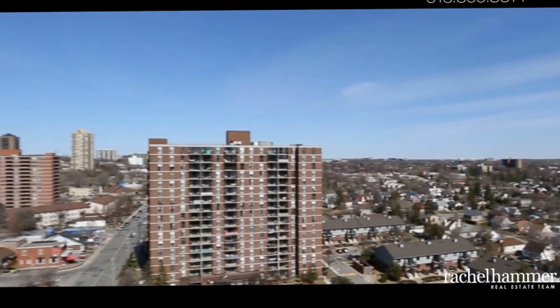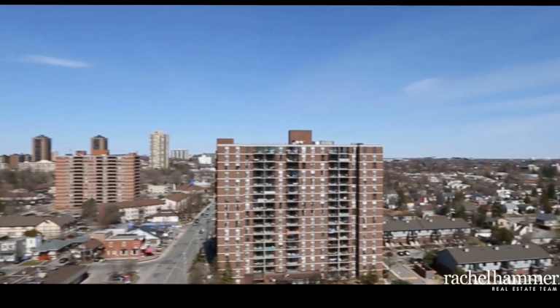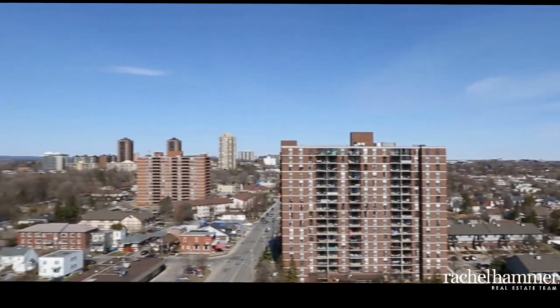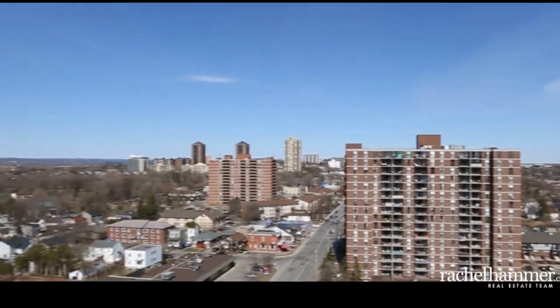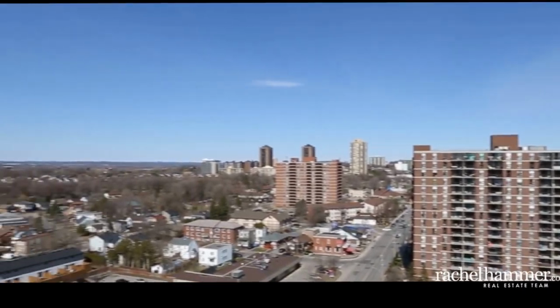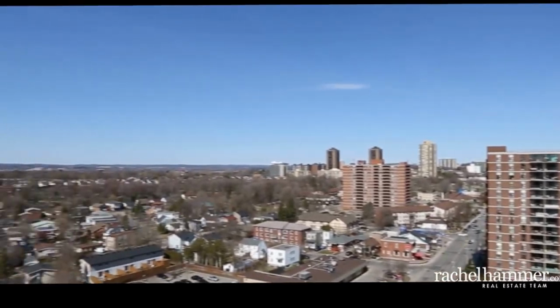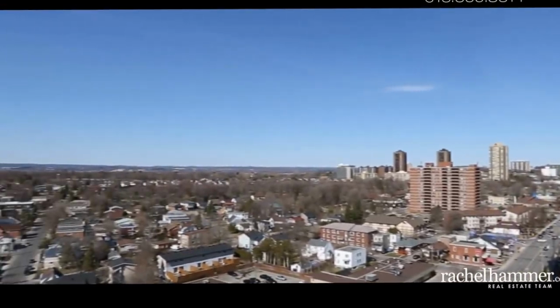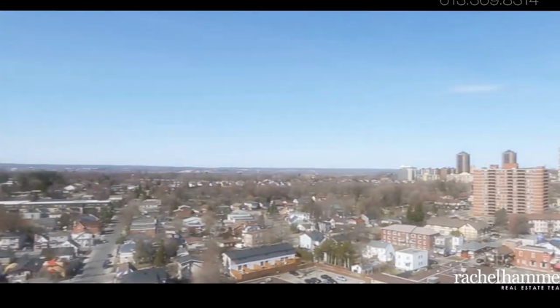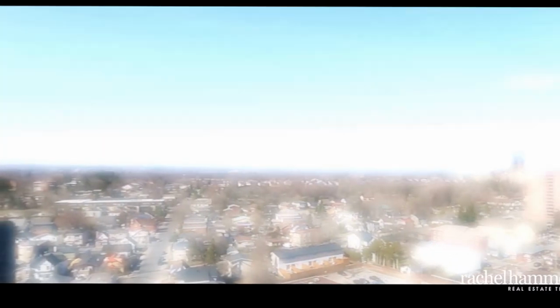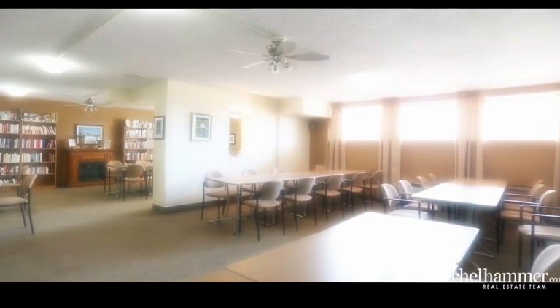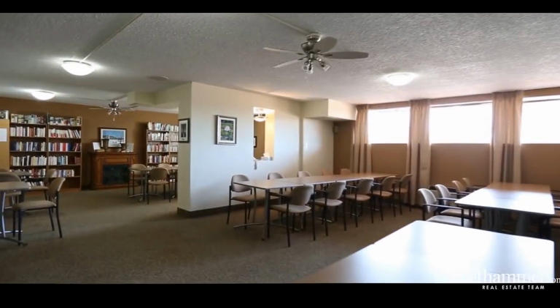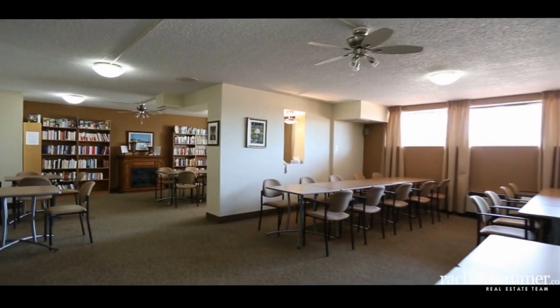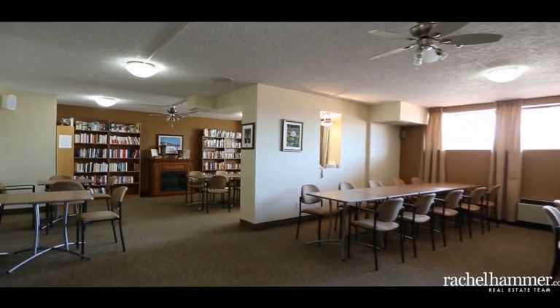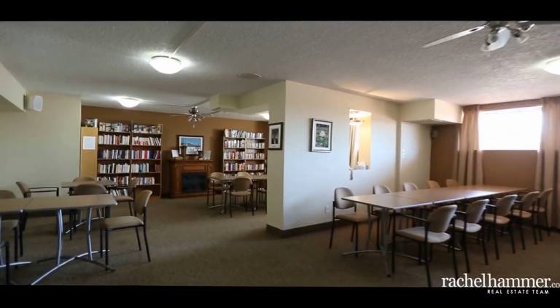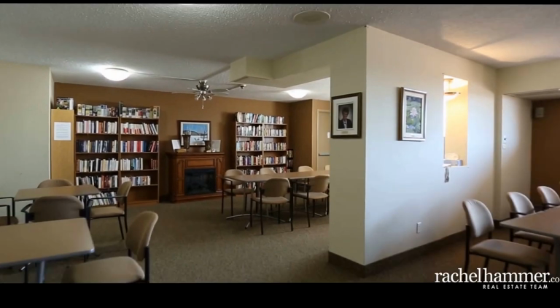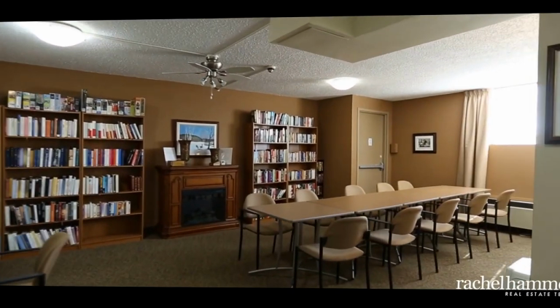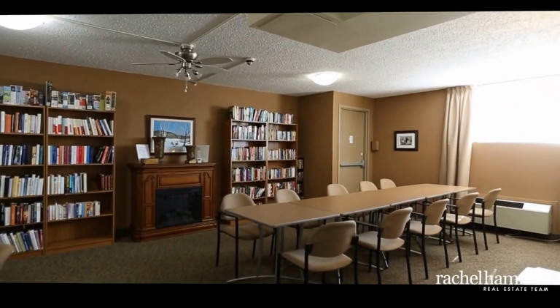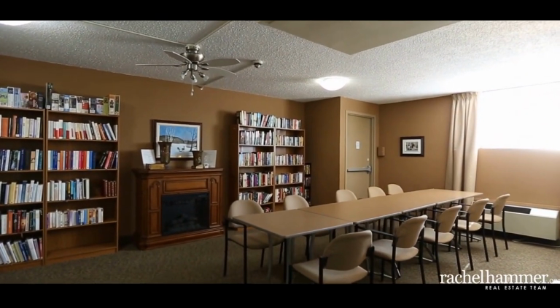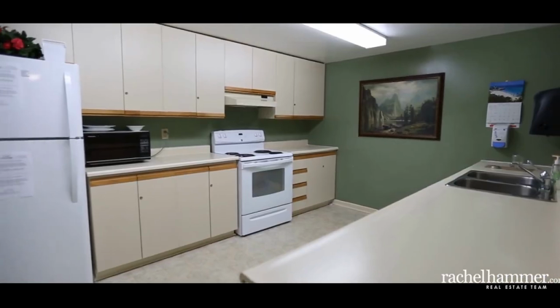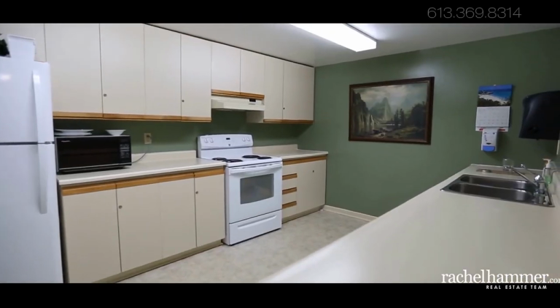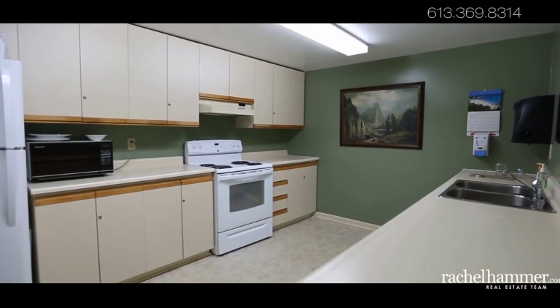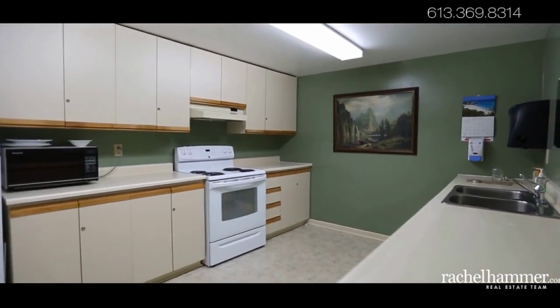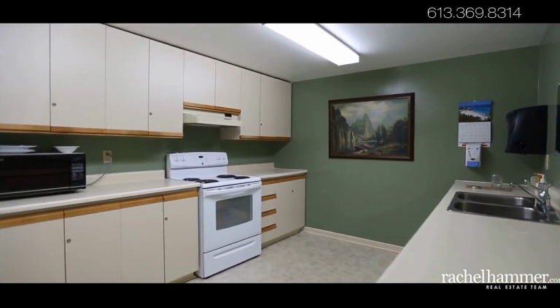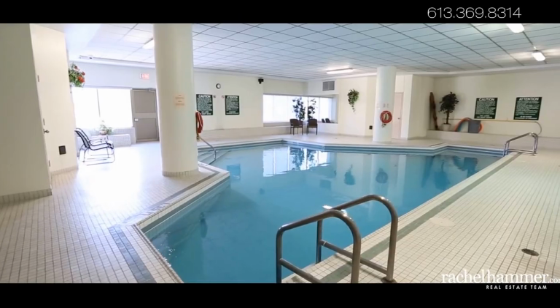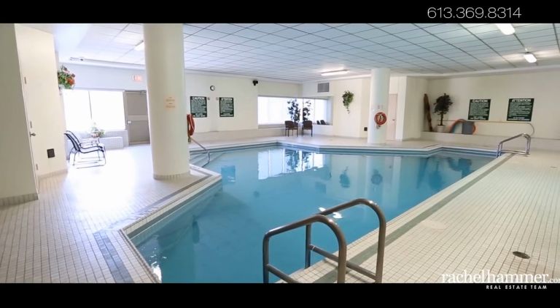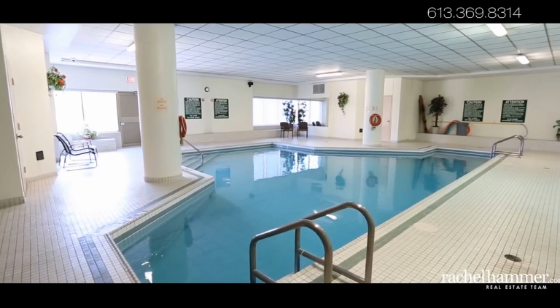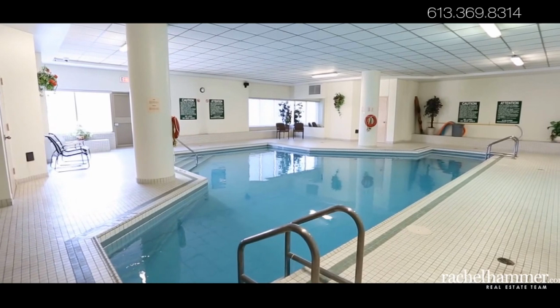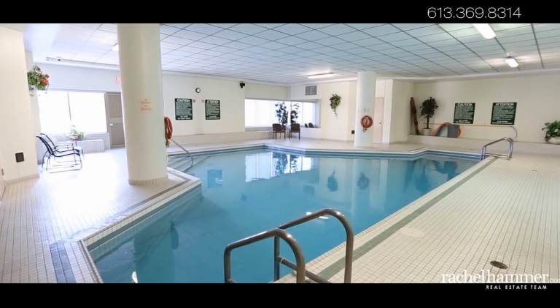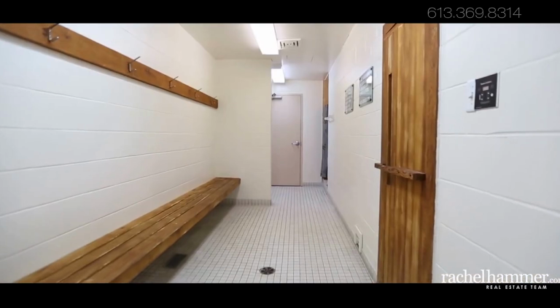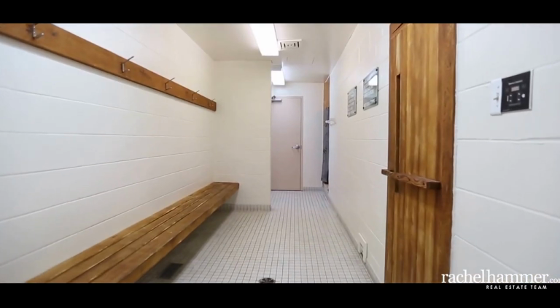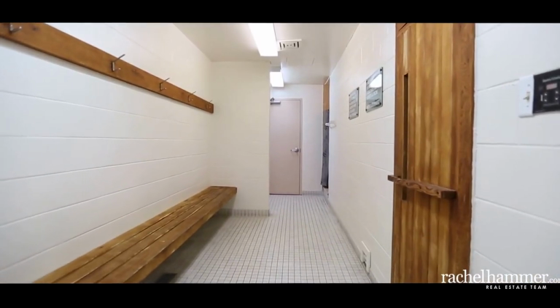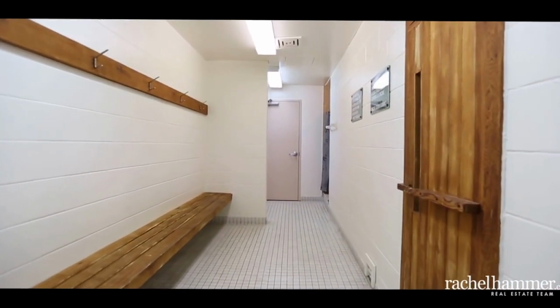Breathtaking views make this unit a sweet place to call home, while in-unit laundry makes chores a breeze. Your condo fees include a locker, parking, and water. This secure building offers new elevators, an indoor pool, sauna, games room, party room, and barbecue terrace.